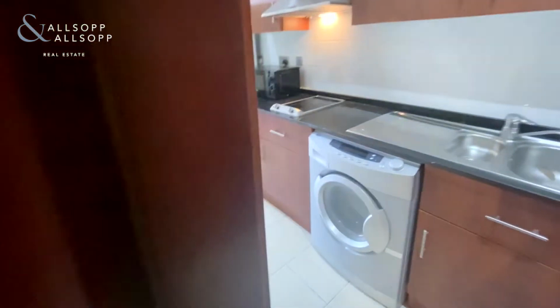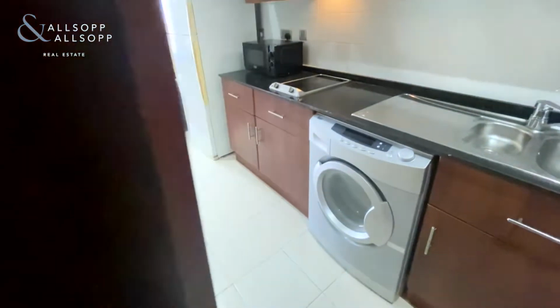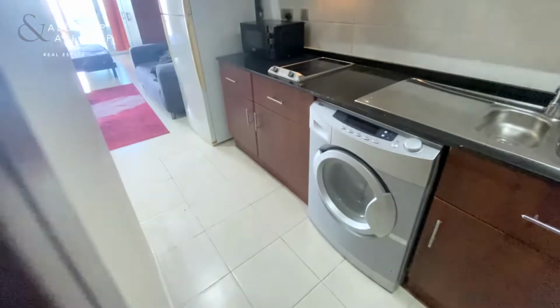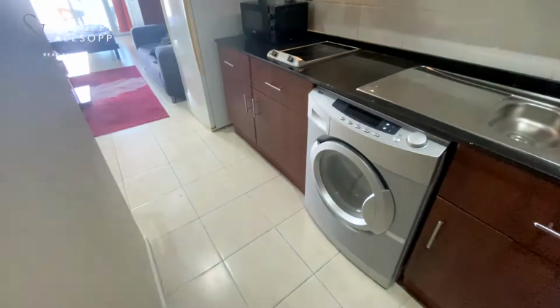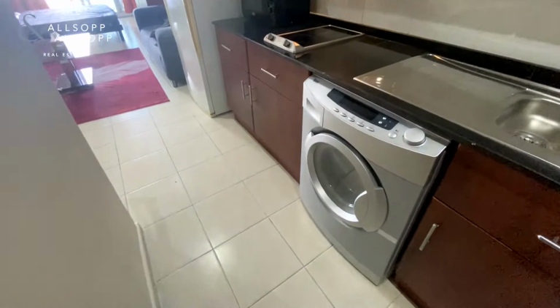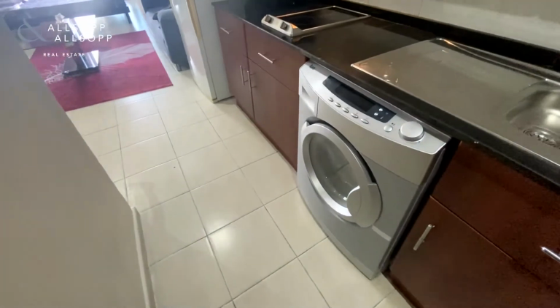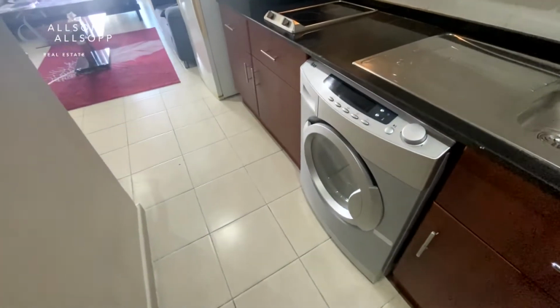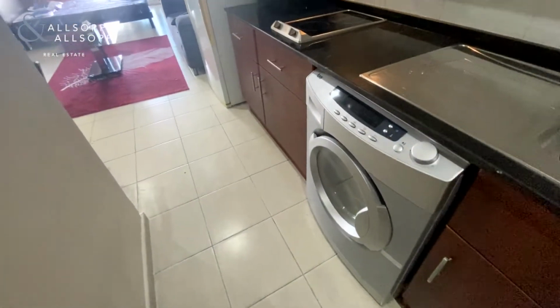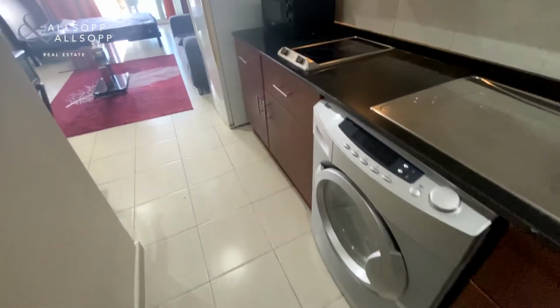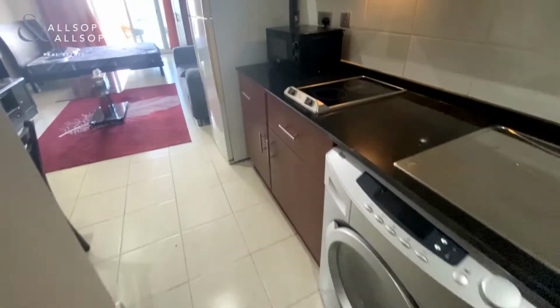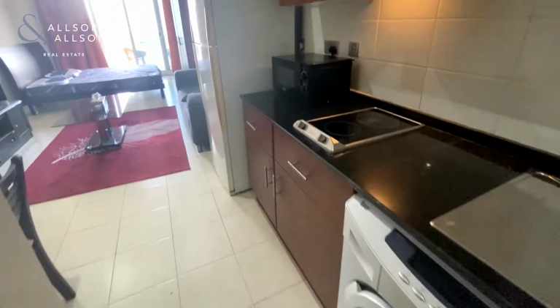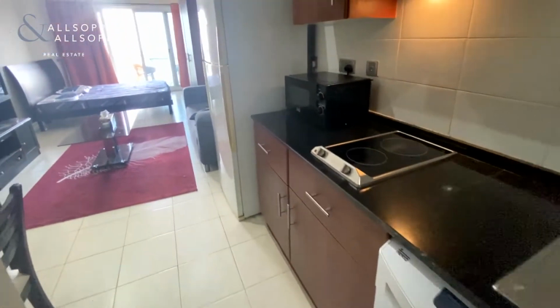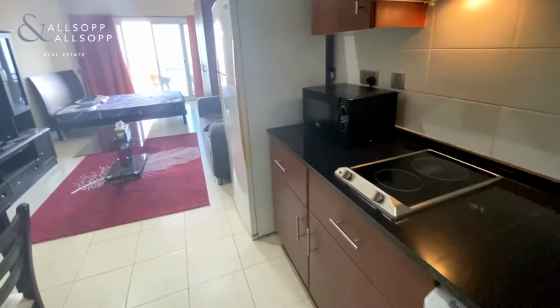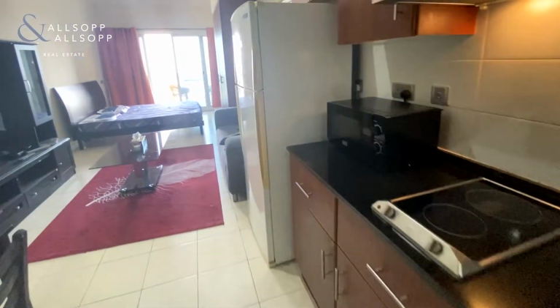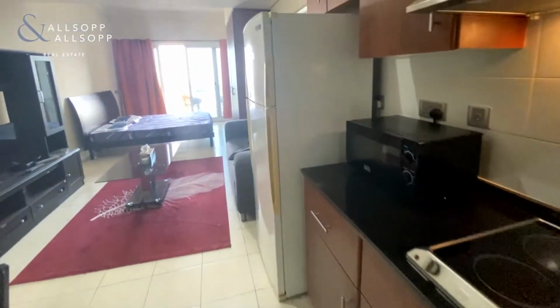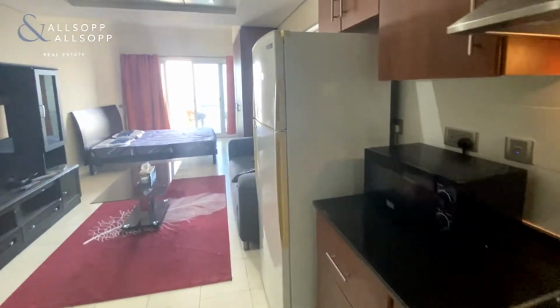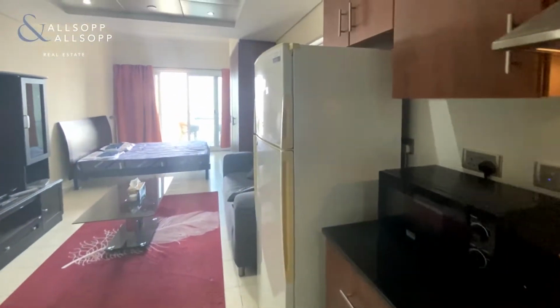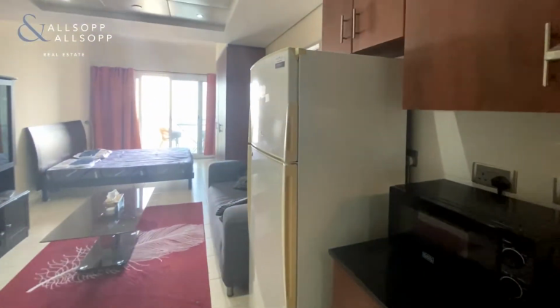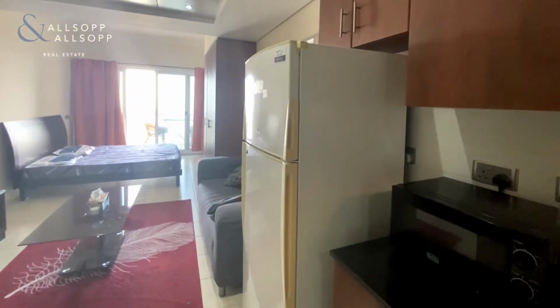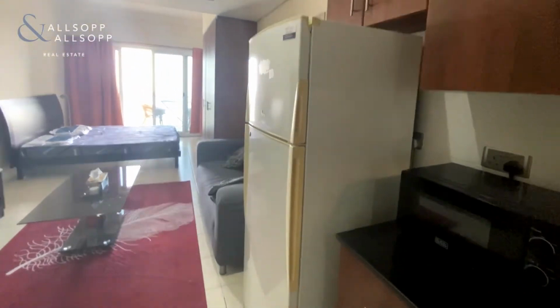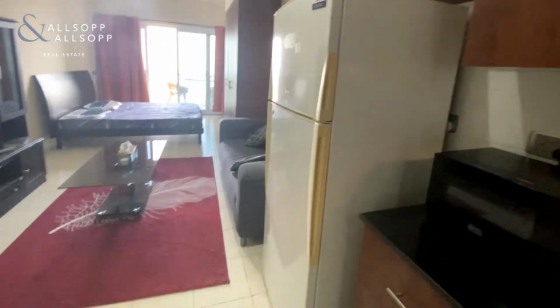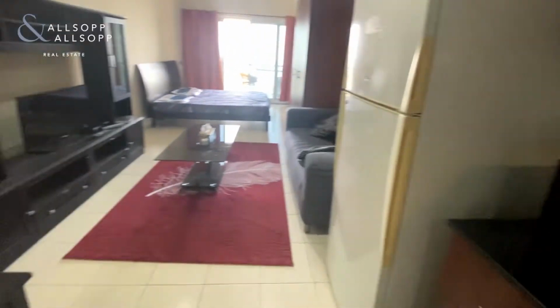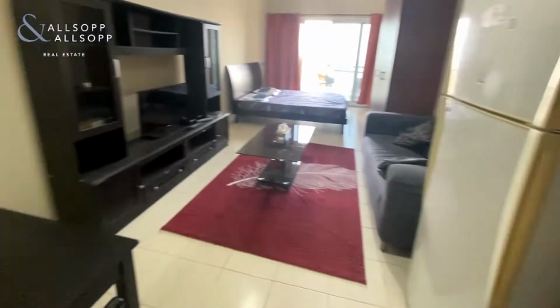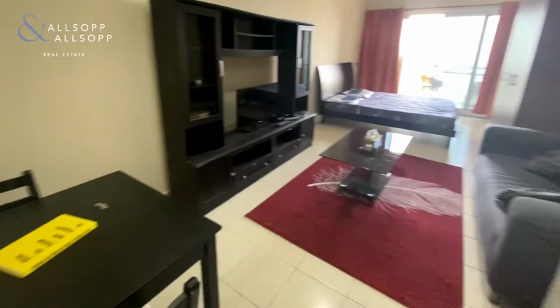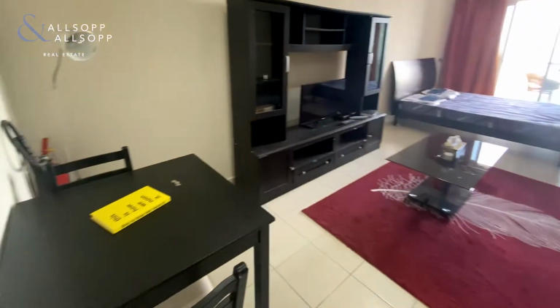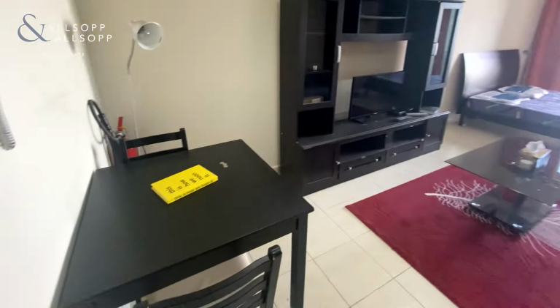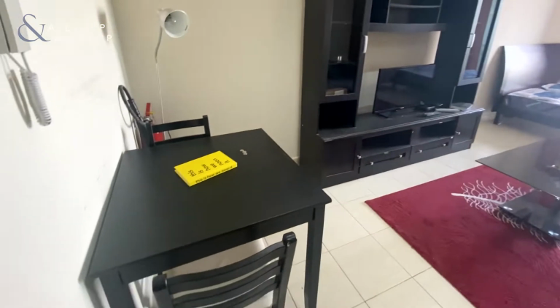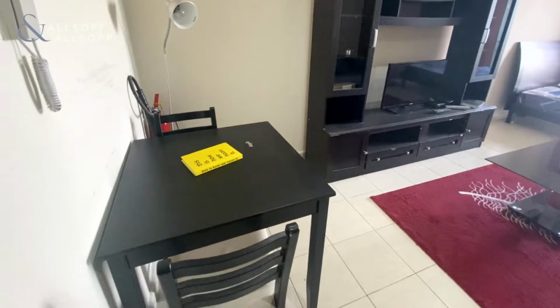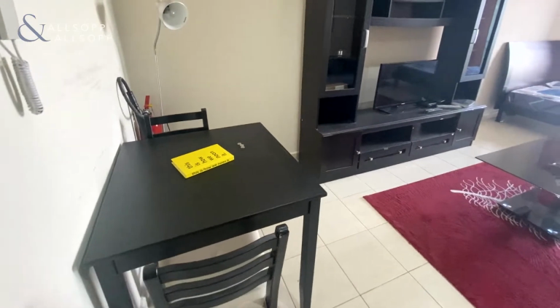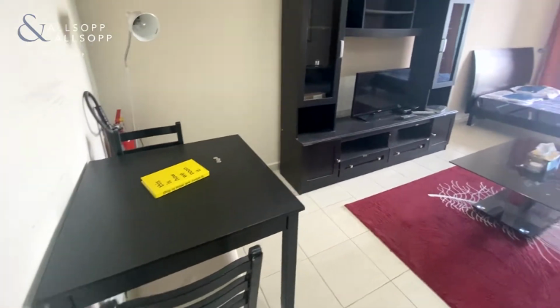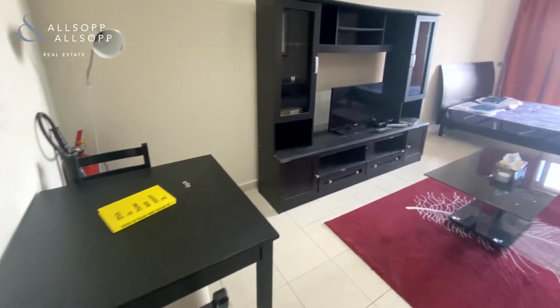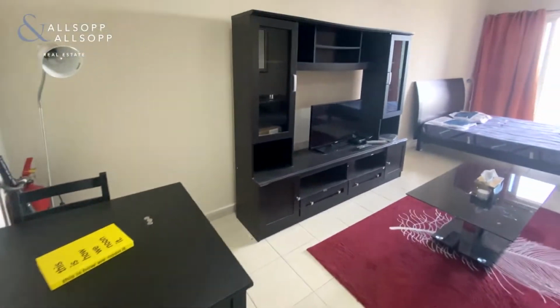Coming through, there's a washing machine on your right, a built-in fridge freezer, and a dining table.